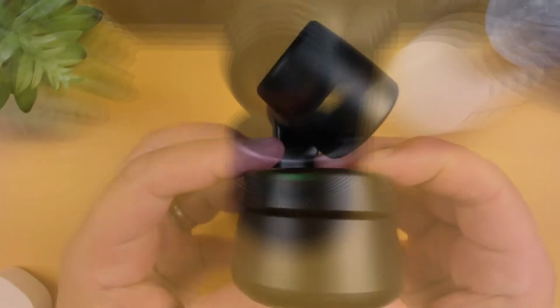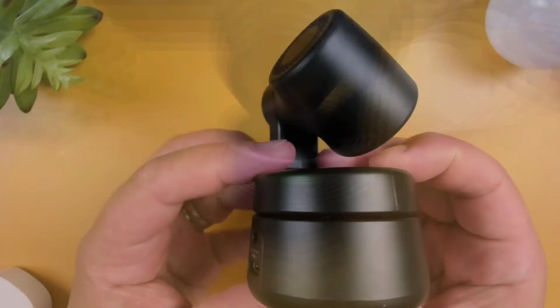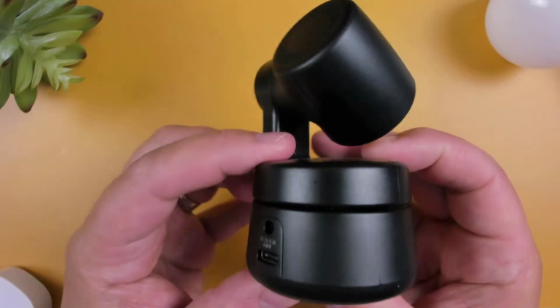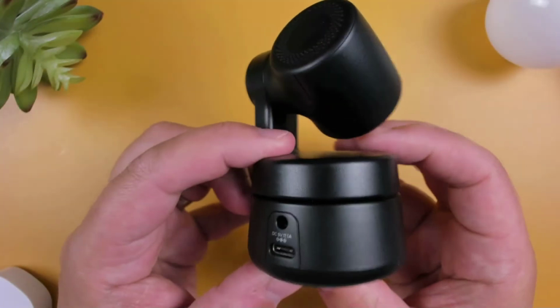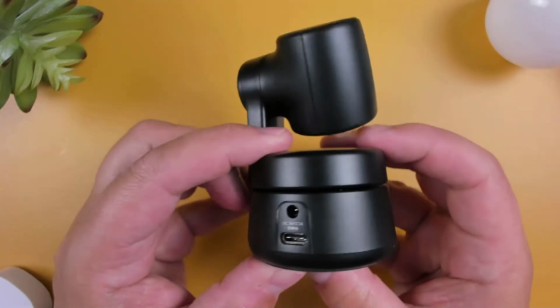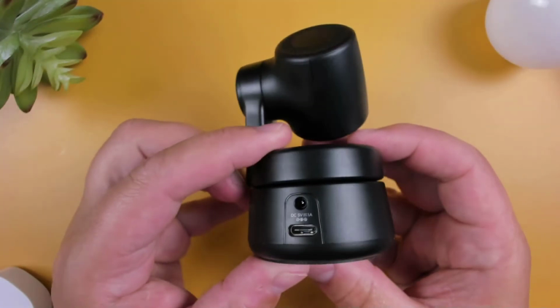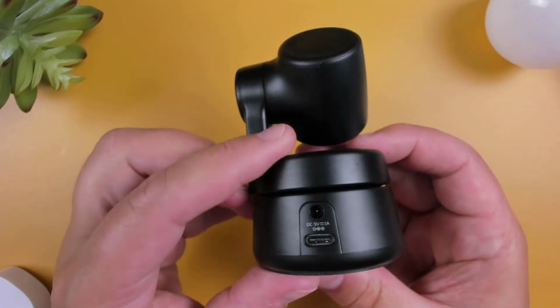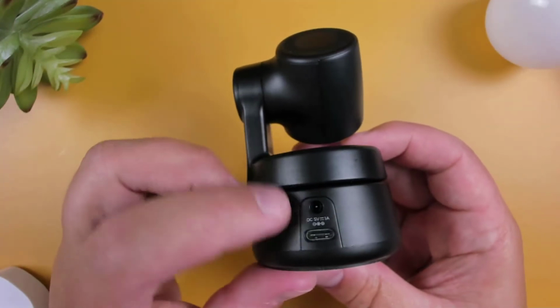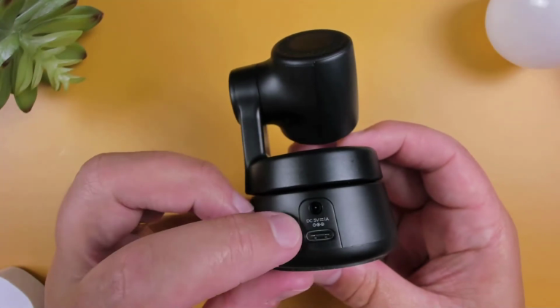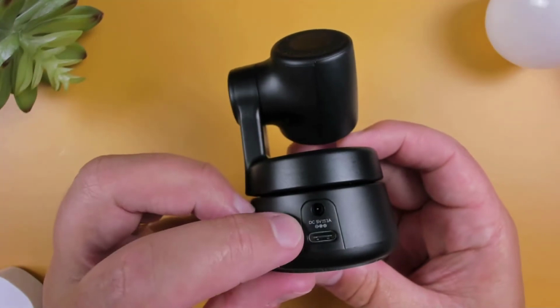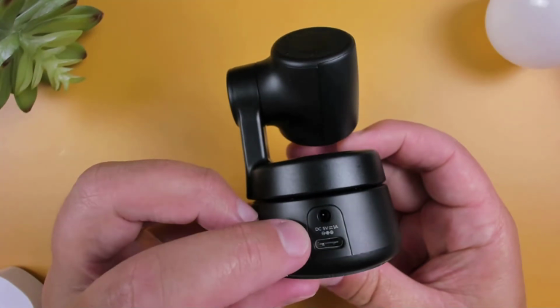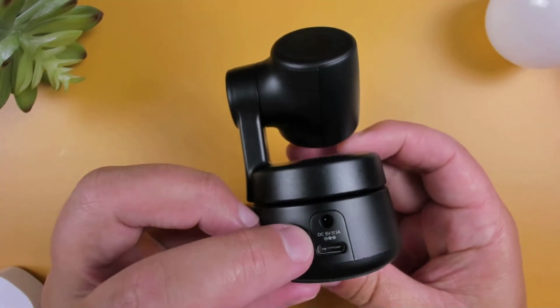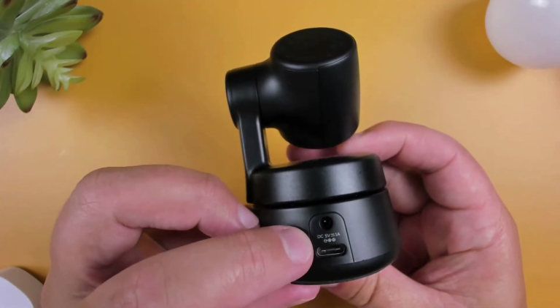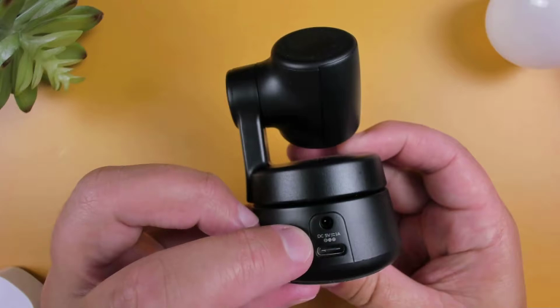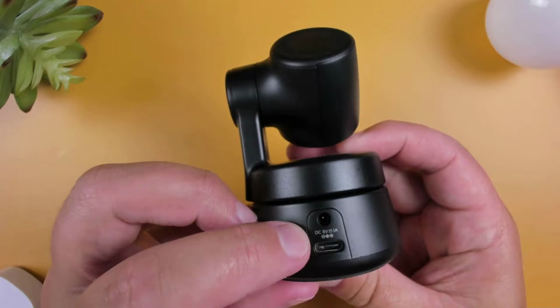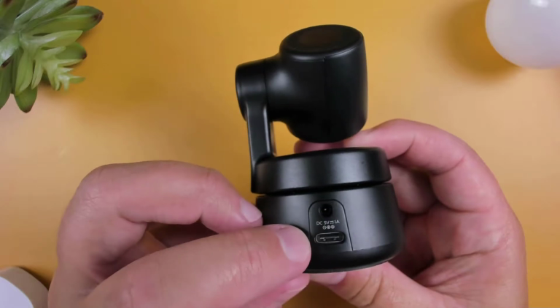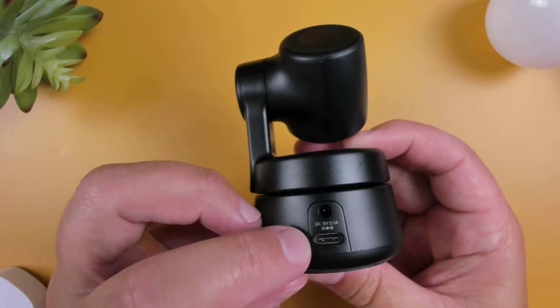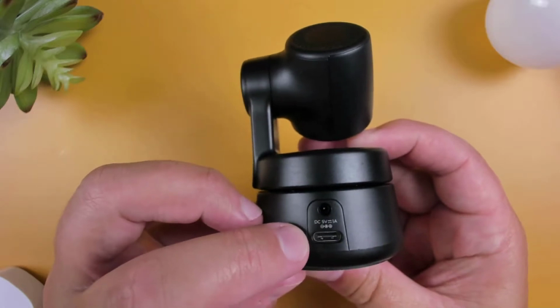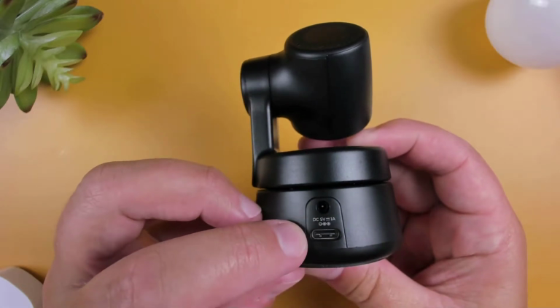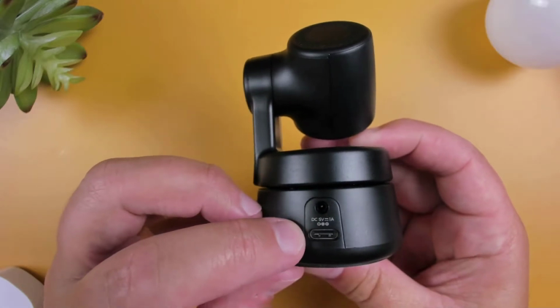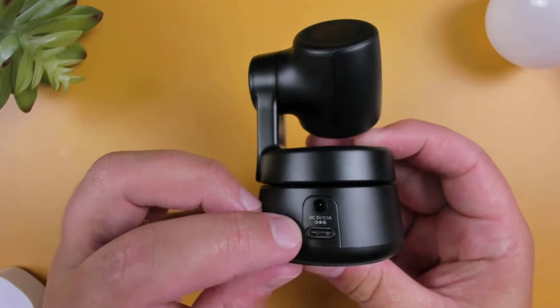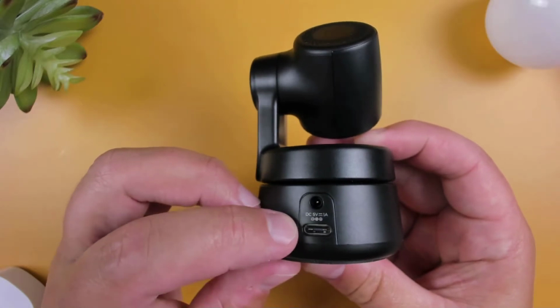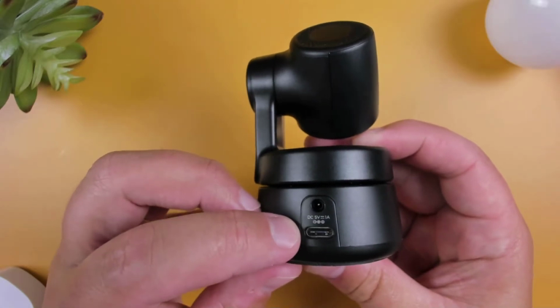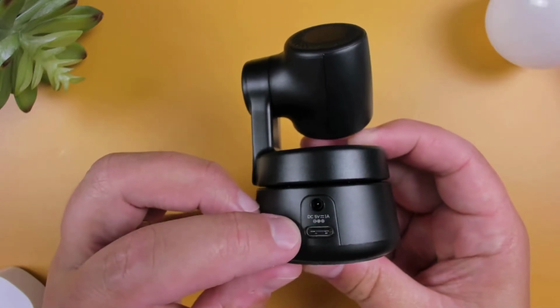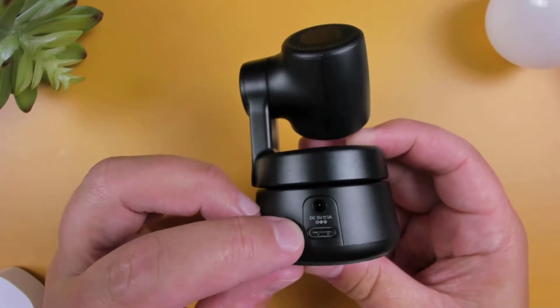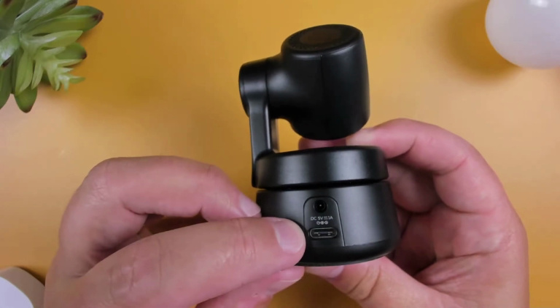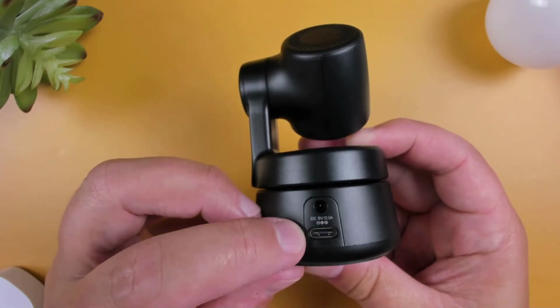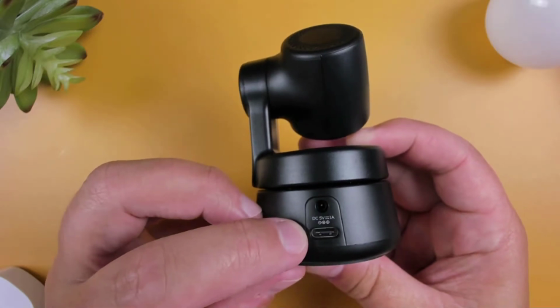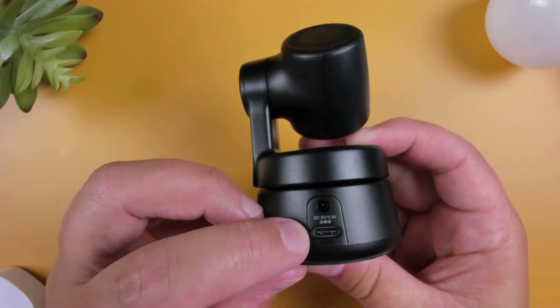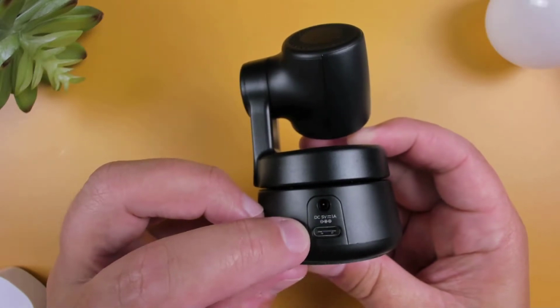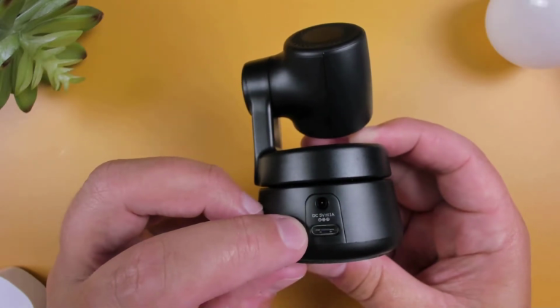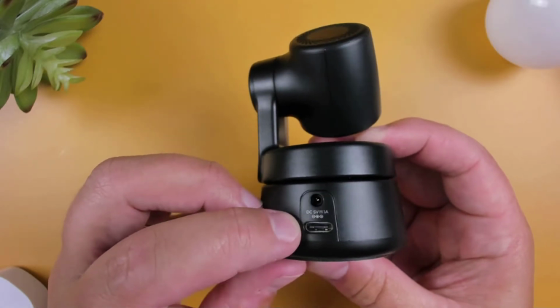Over on the back, there's an option to power the camera using a DC power supply, which is not included. And just below, we have the USB-C connection.